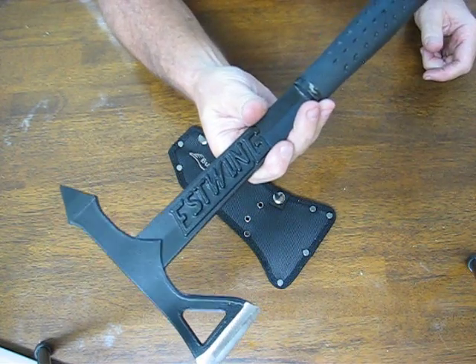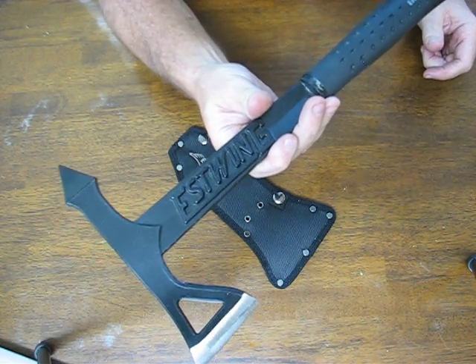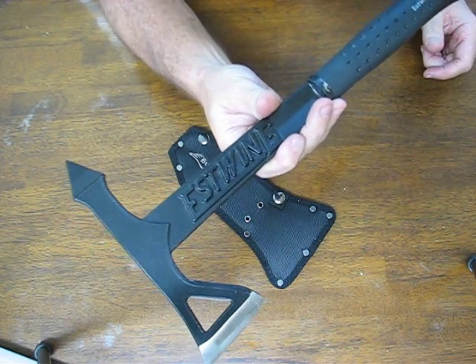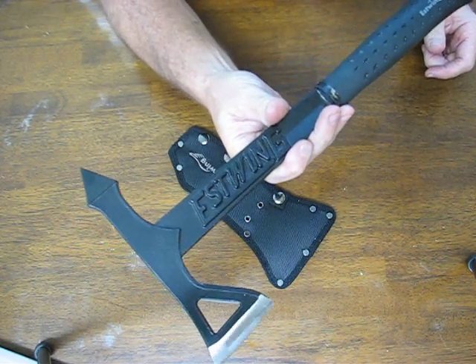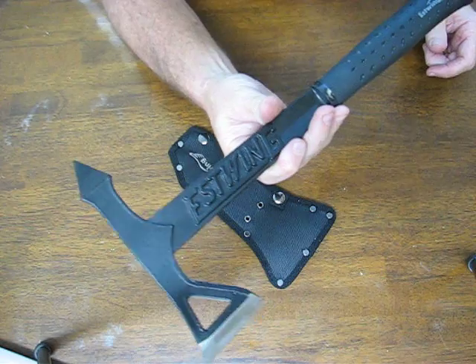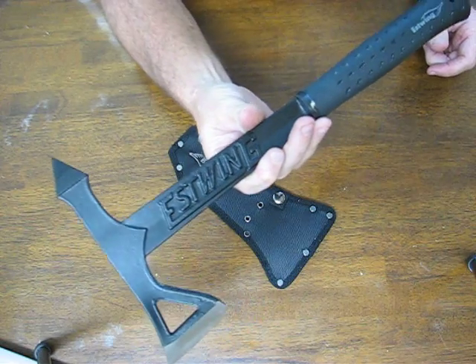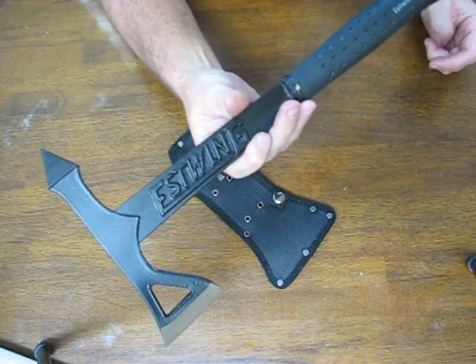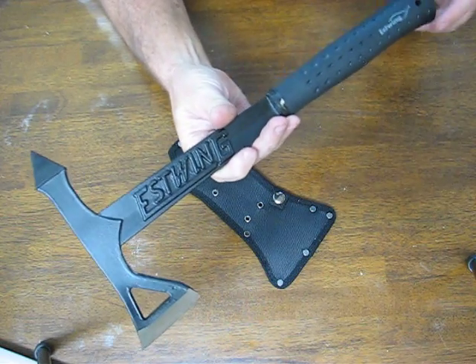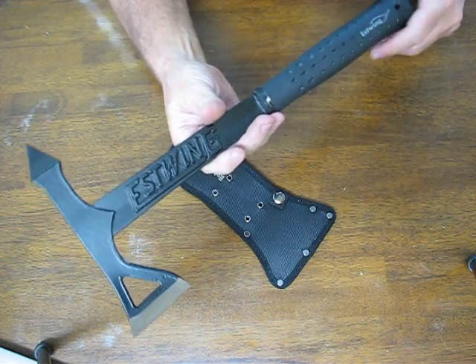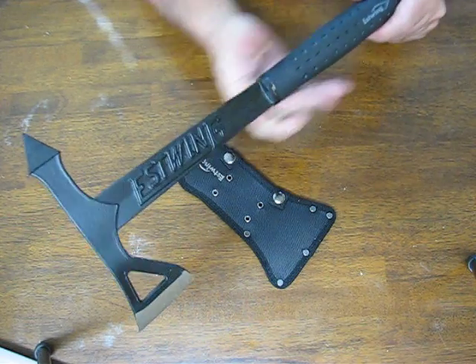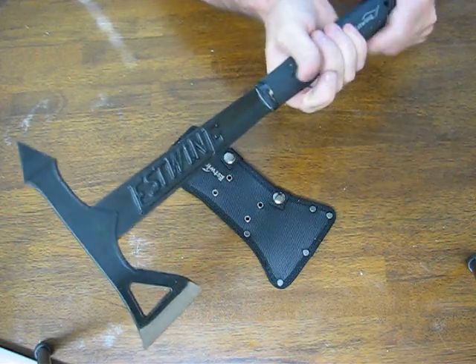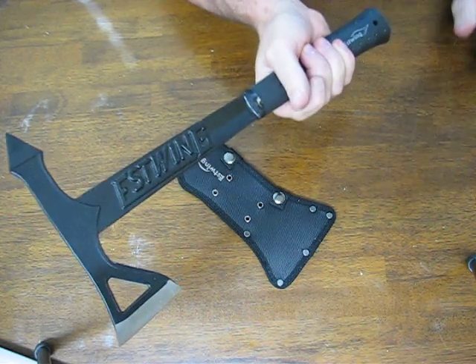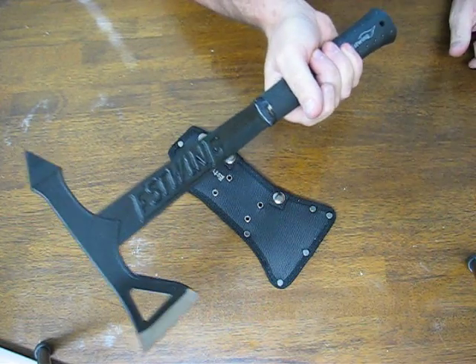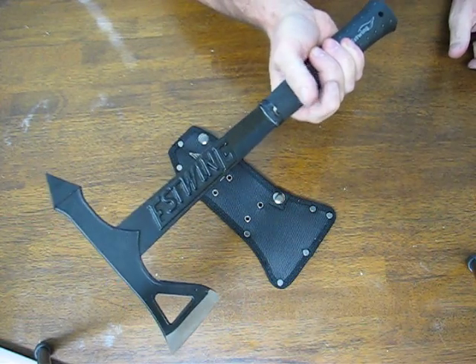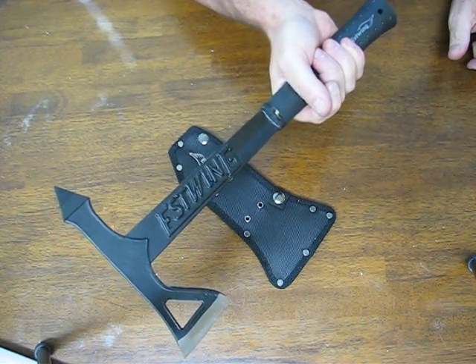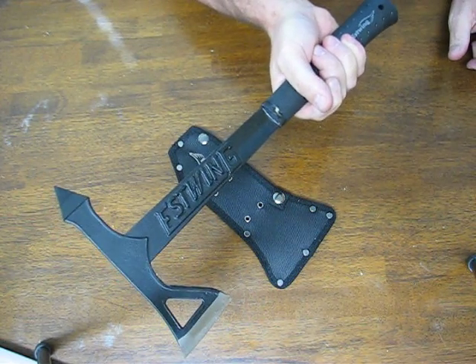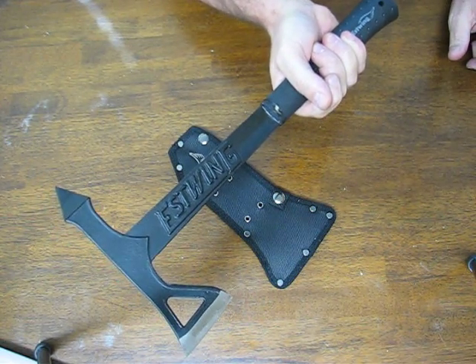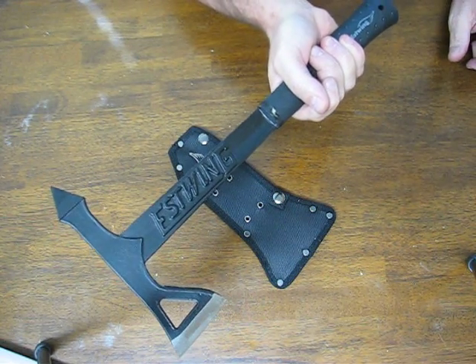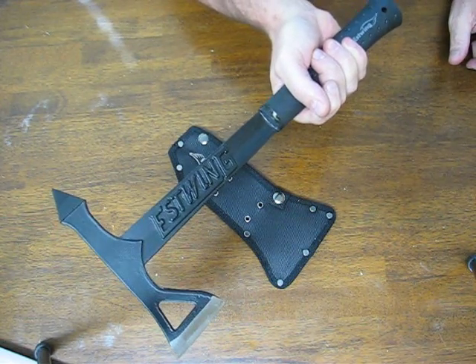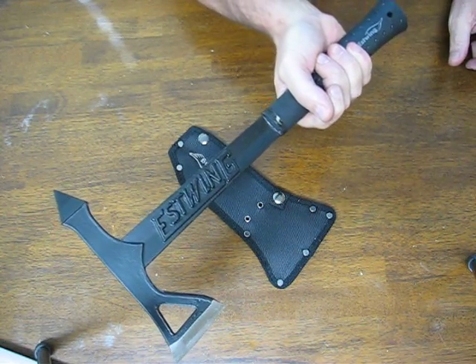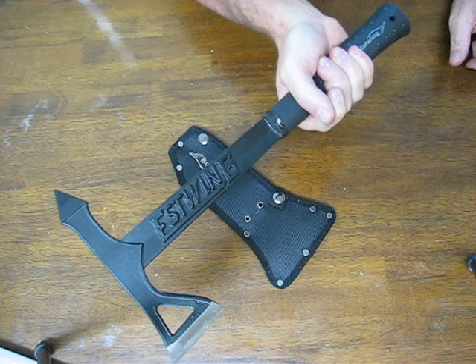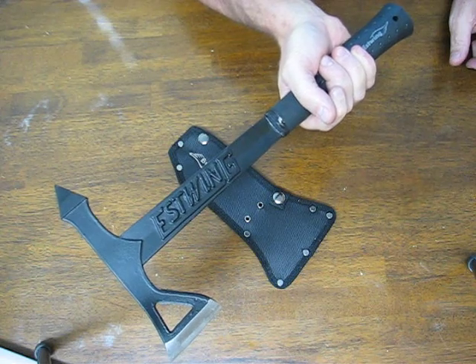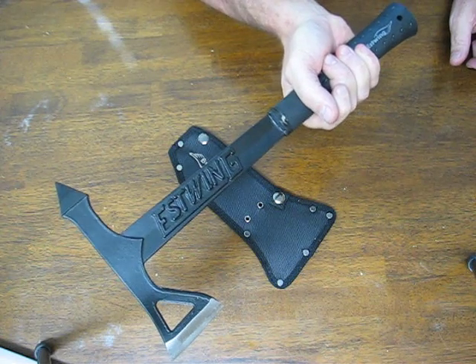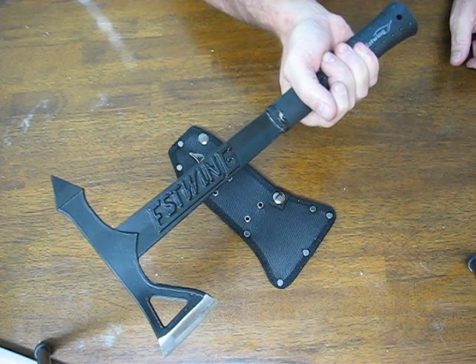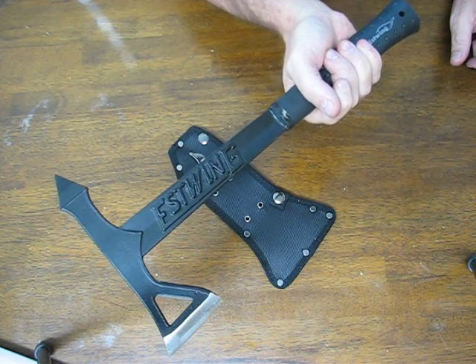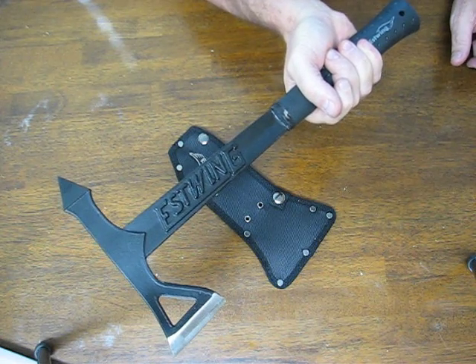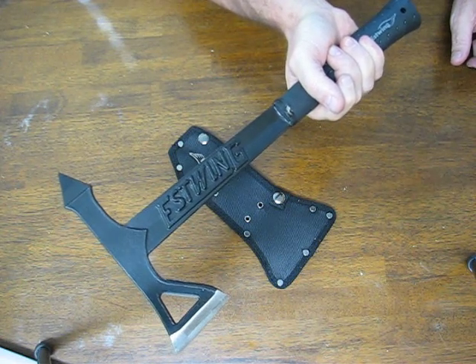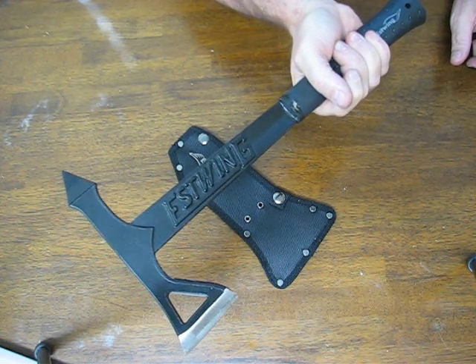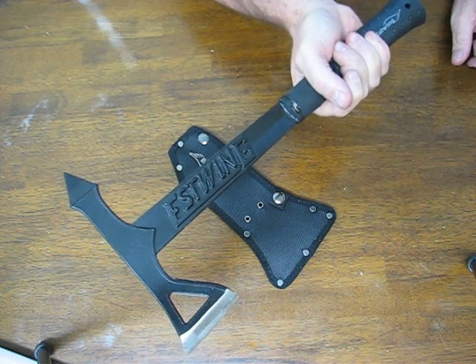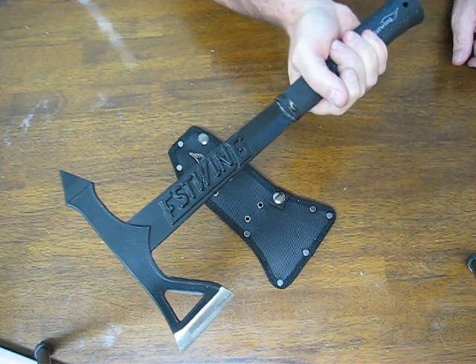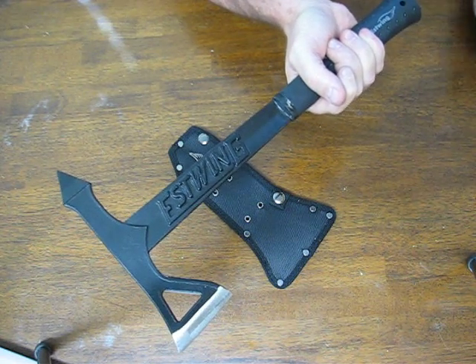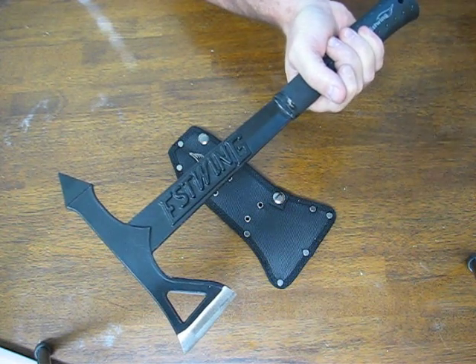It's designed for sportsmen and military professionals. Buy it now on OssoGrandeKnives.com. Thank you for watching and please subscribe to our channel.